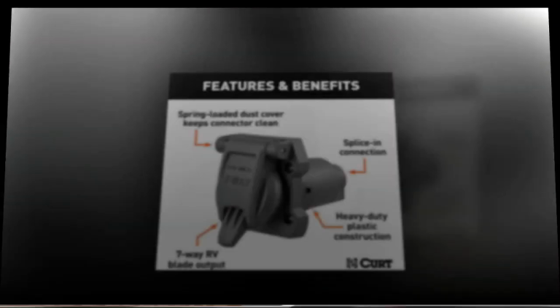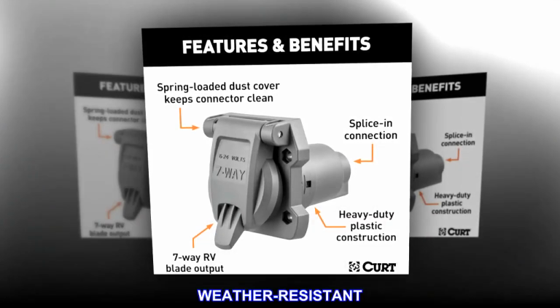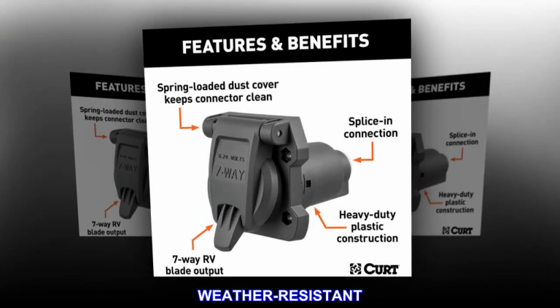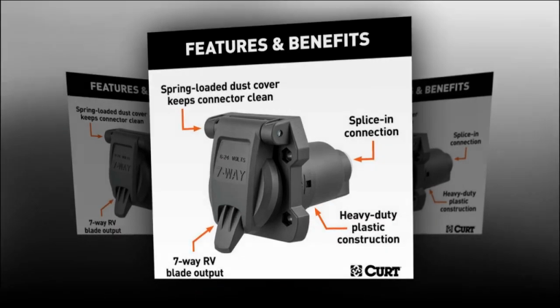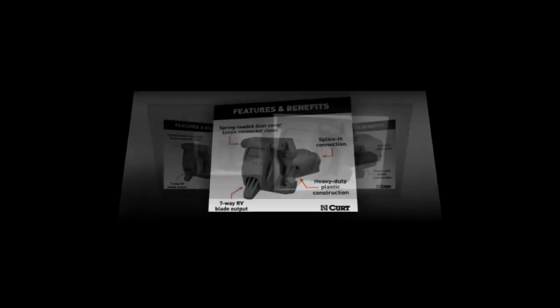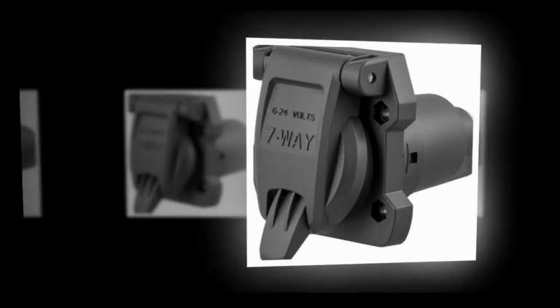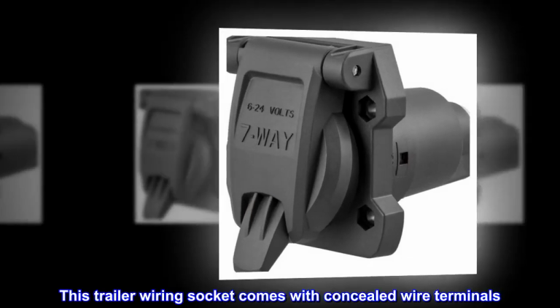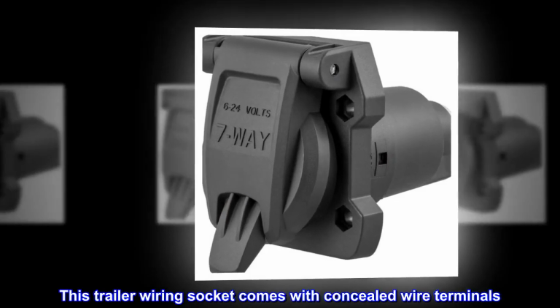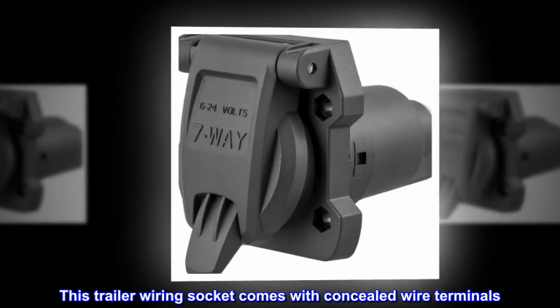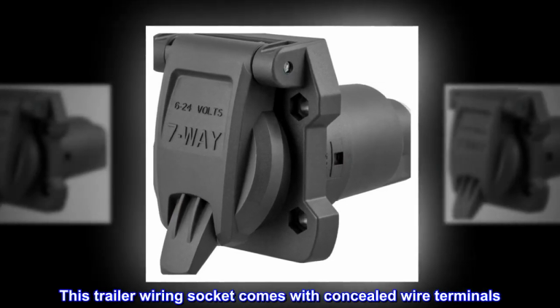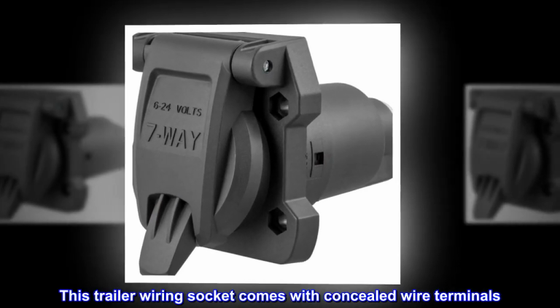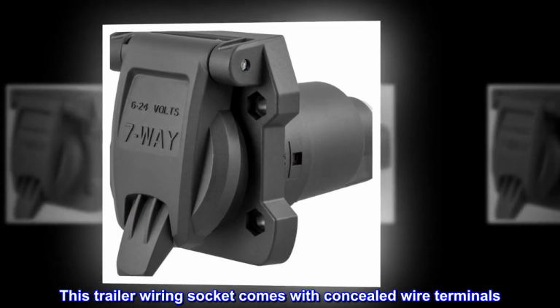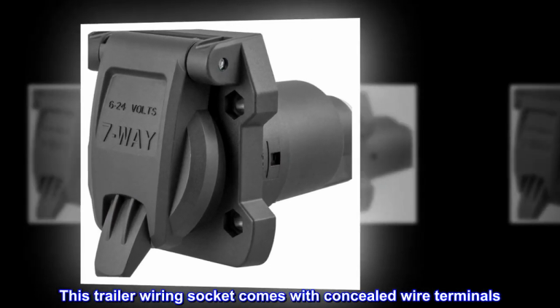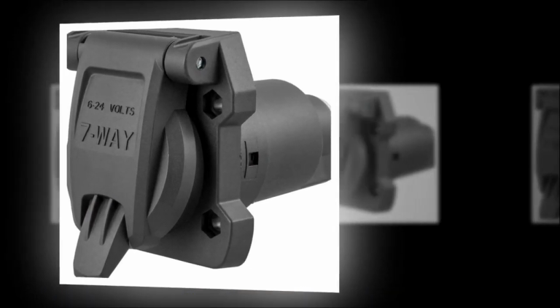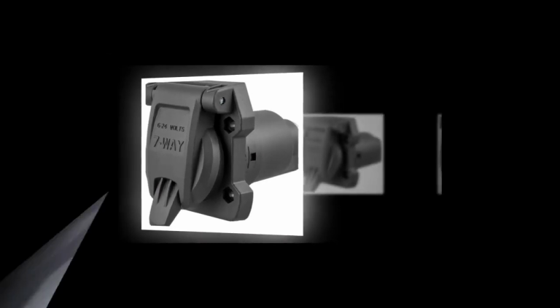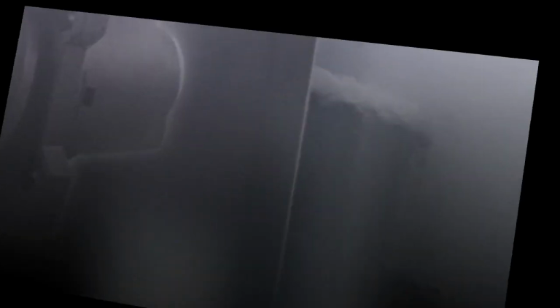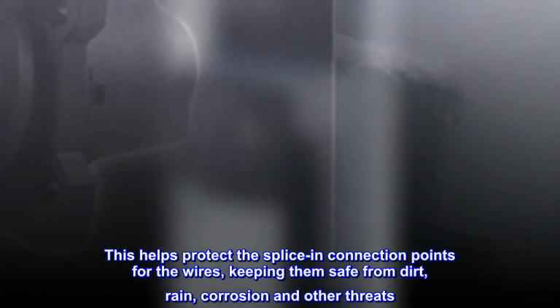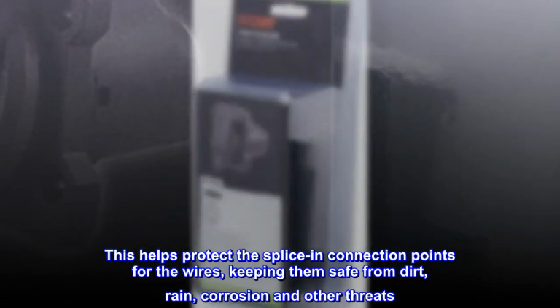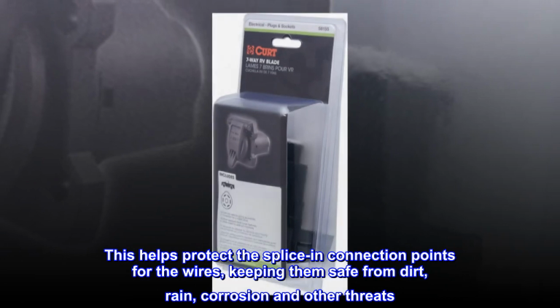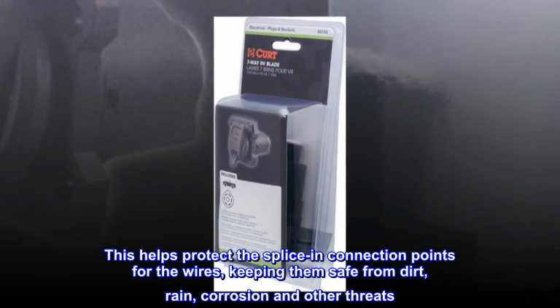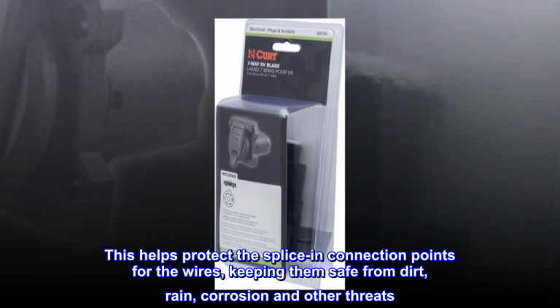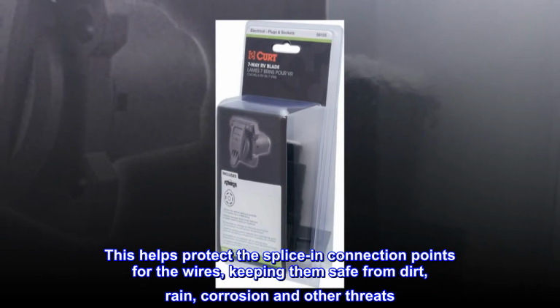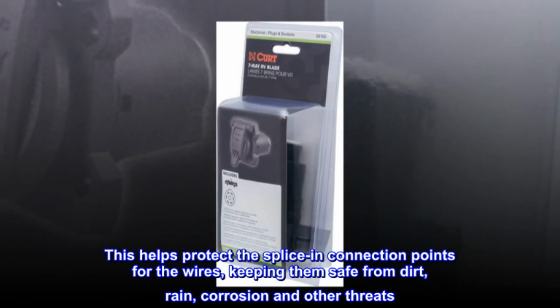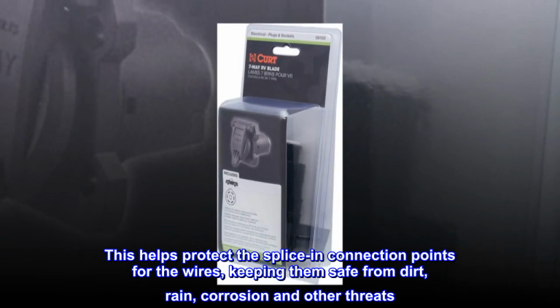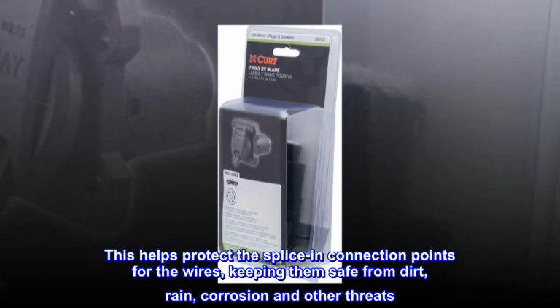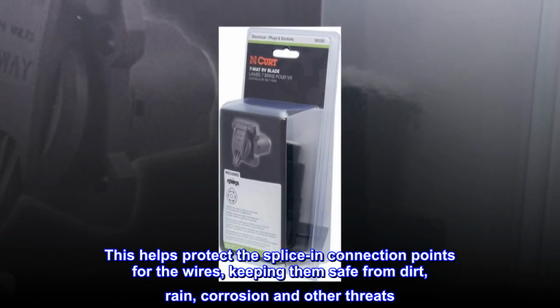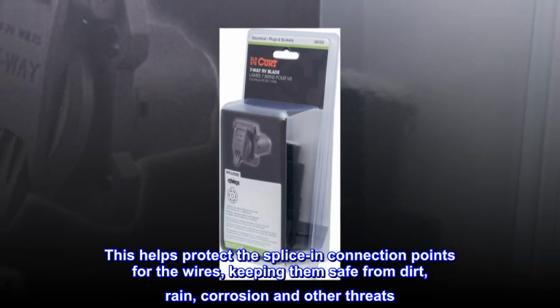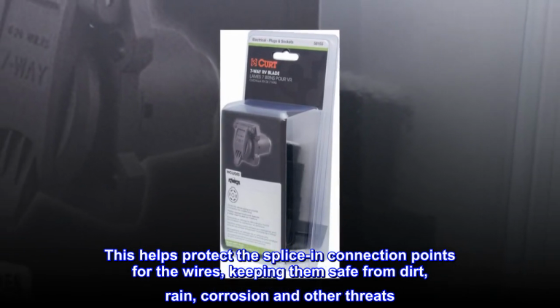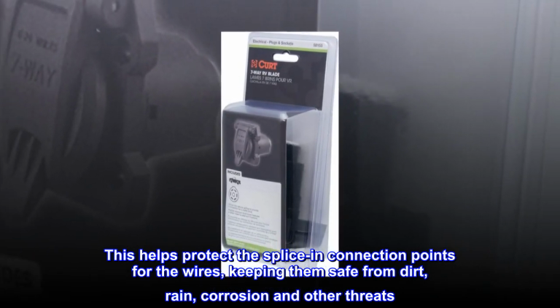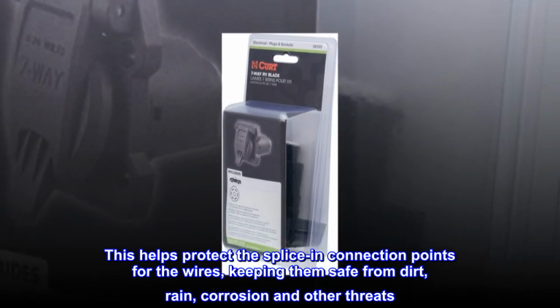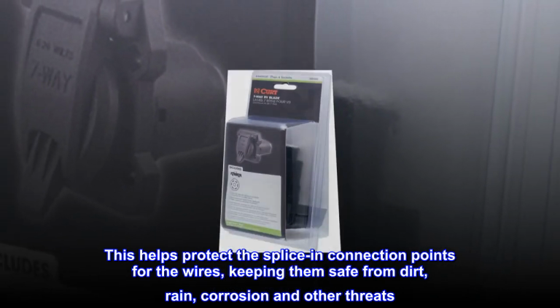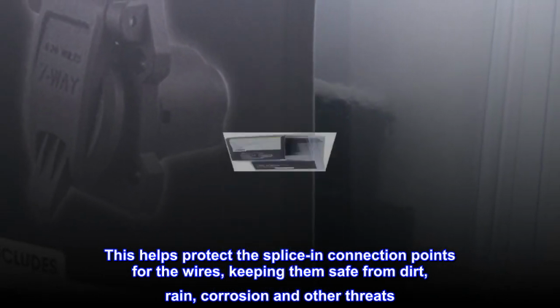Weather Resistant: This trailer wiring socket comes with concealed wire terminals. This helps protect the splicing connection points for the wires, keeping them safe from dirt, rain, corrosion, and other threats.